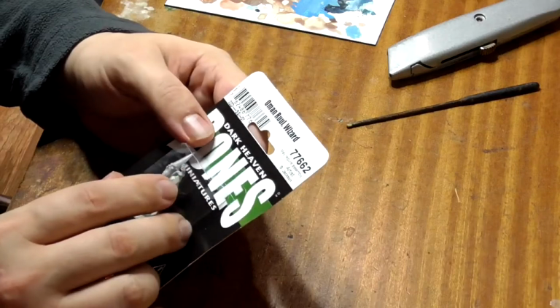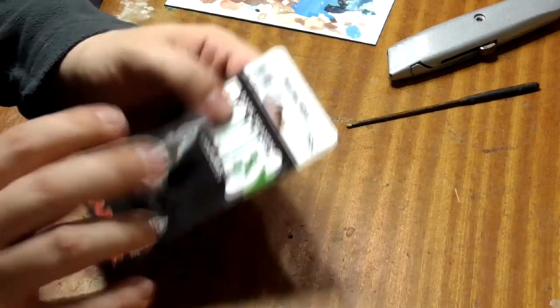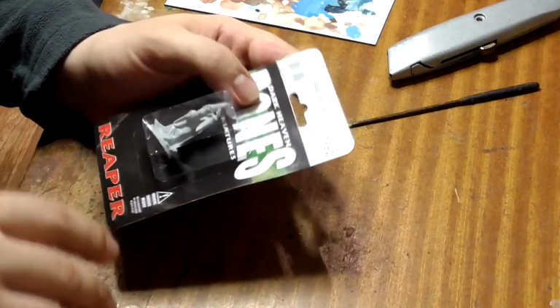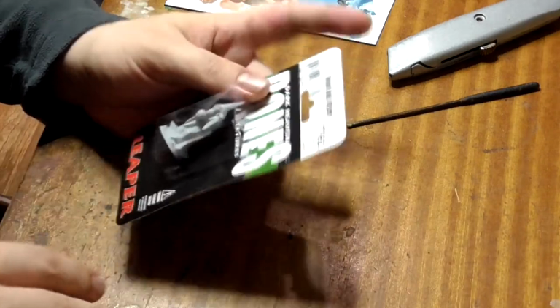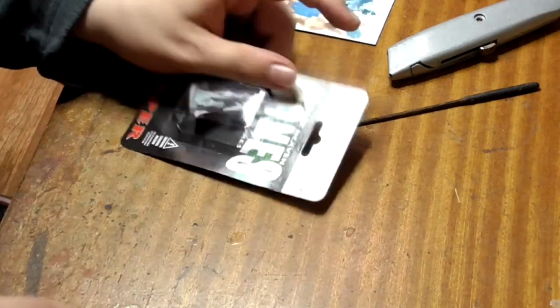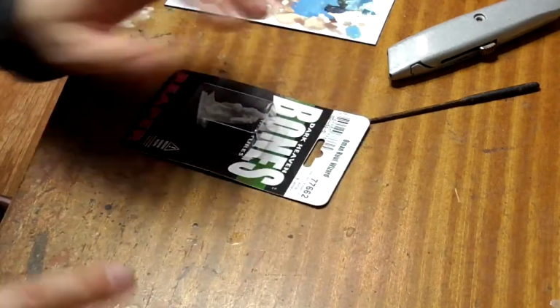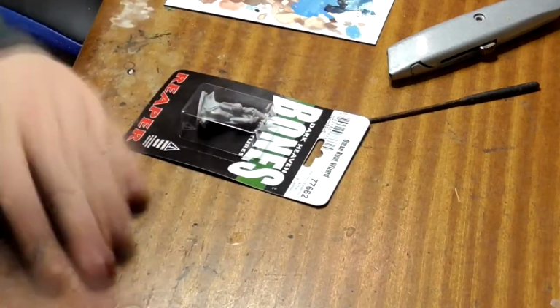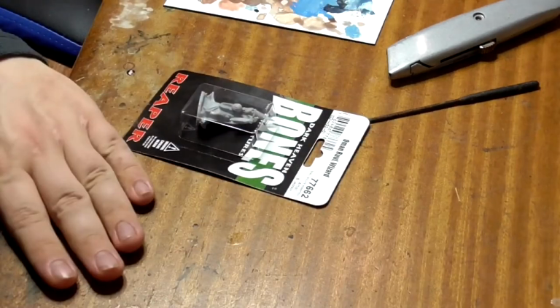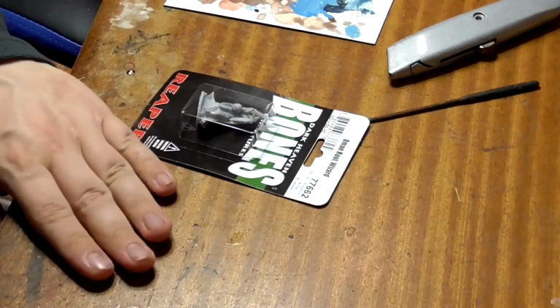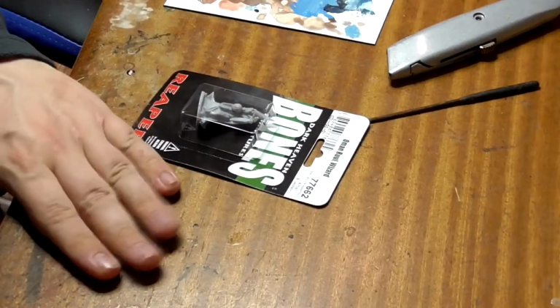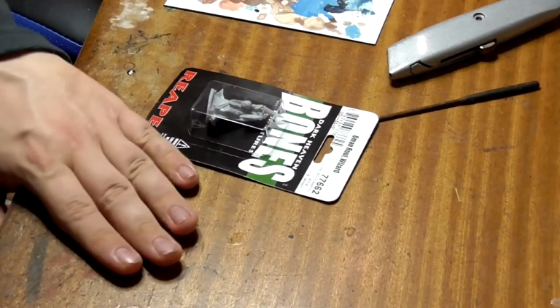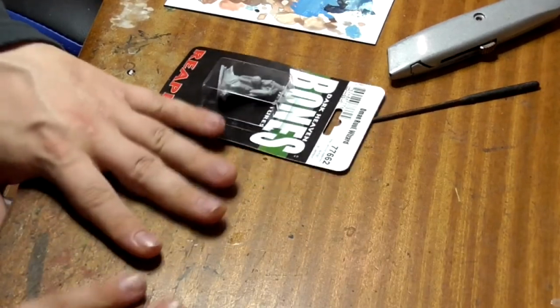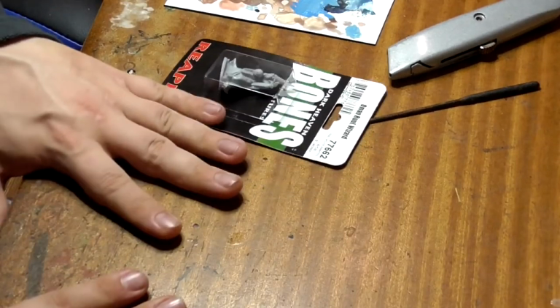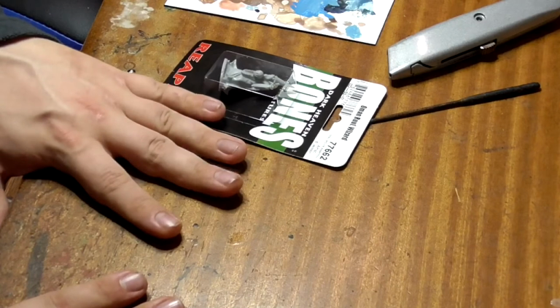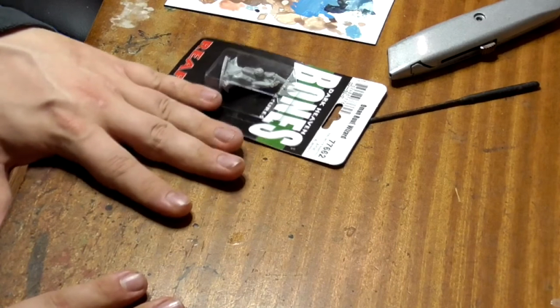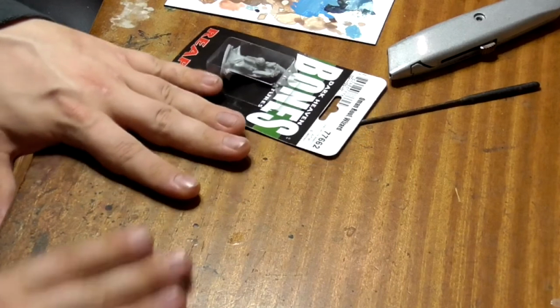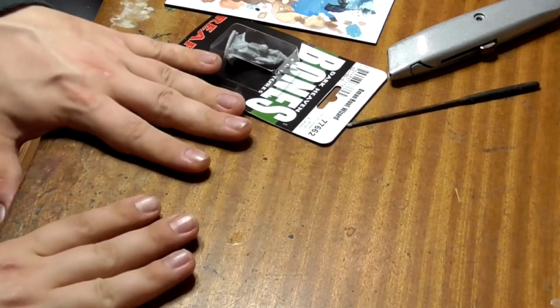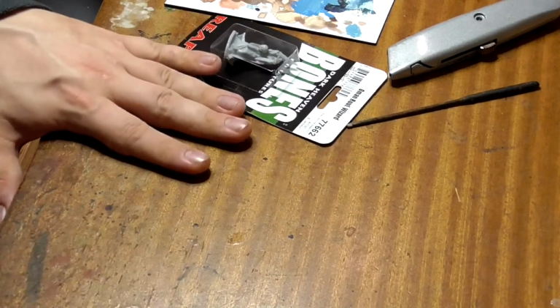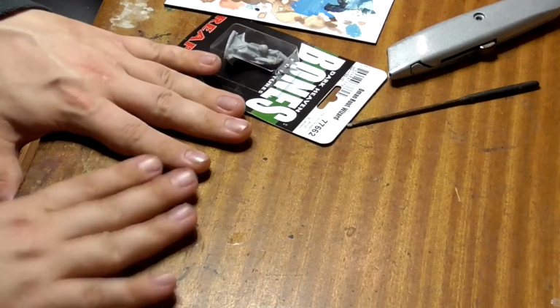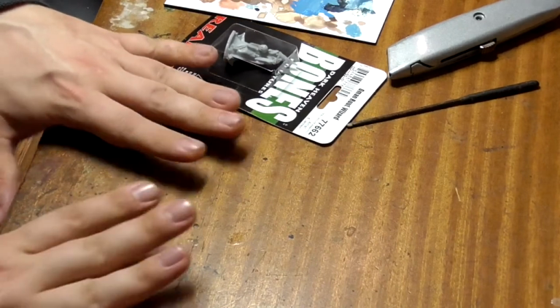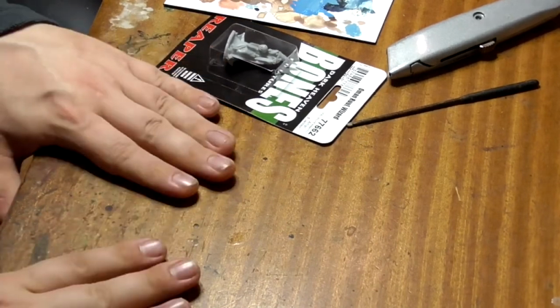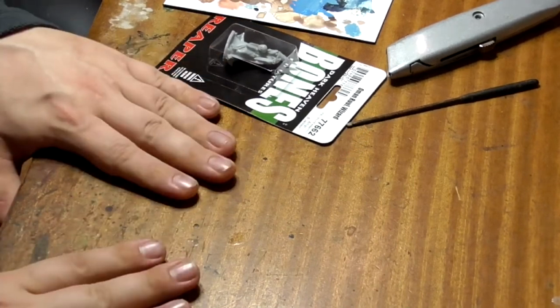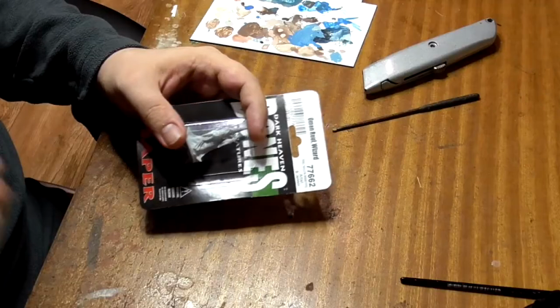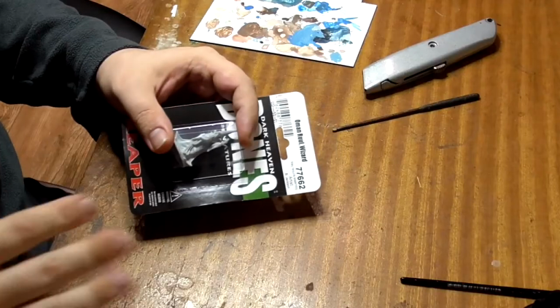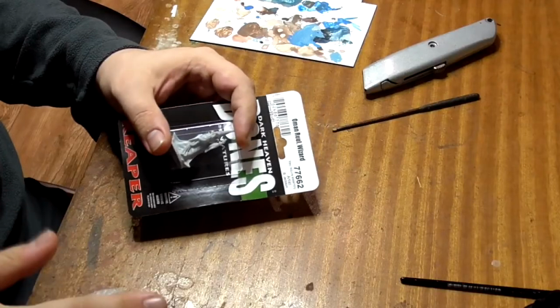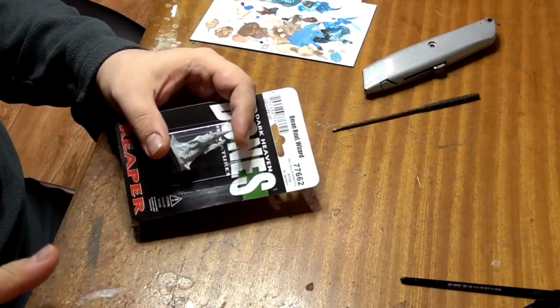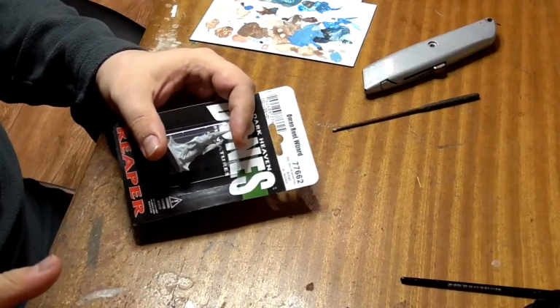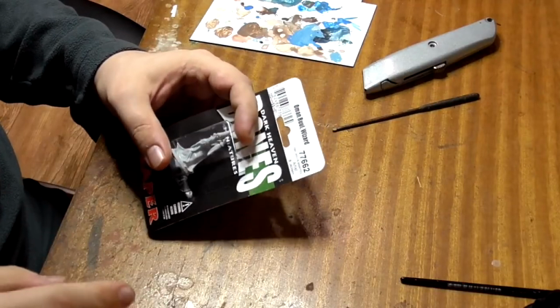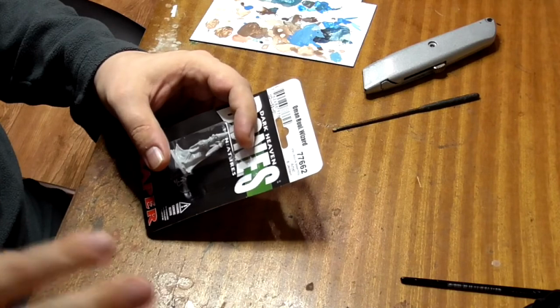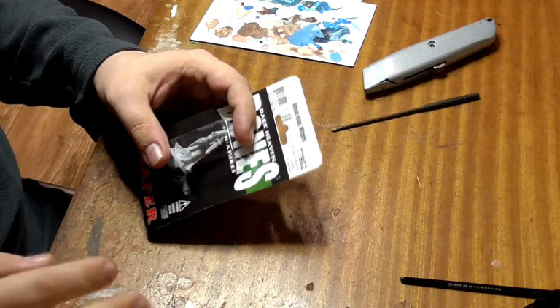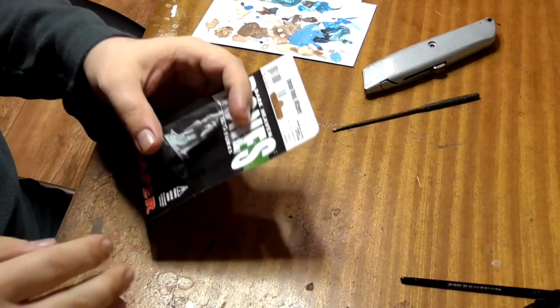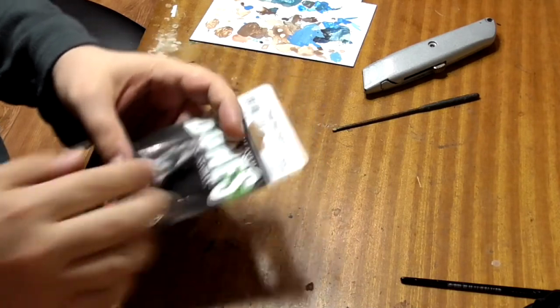First things first, get yourself a surface you don't mind messing up, or at the very least an expensive surface that you can afford to replace. Find some old clothes - all of my clothes are old so I just throw on anything.